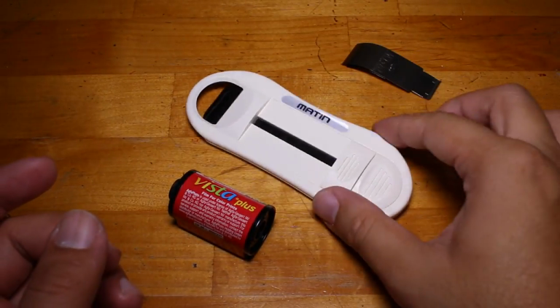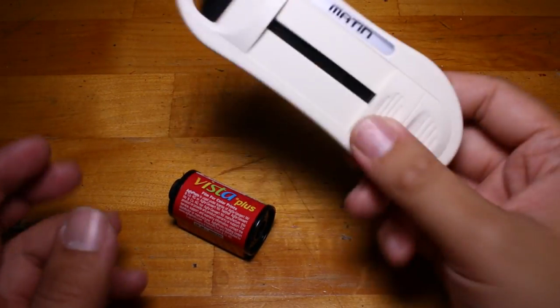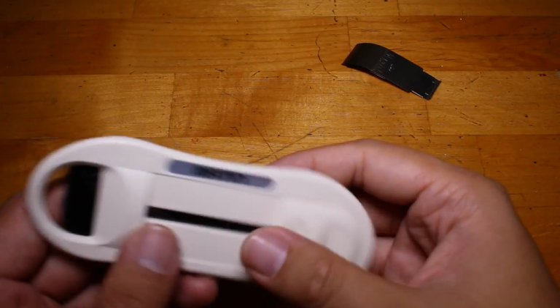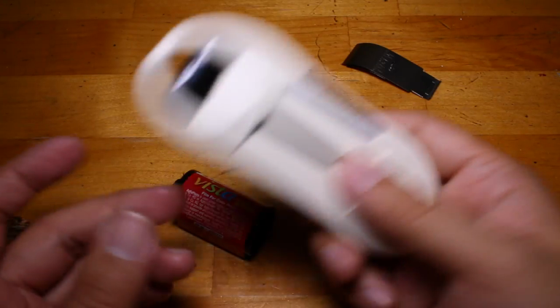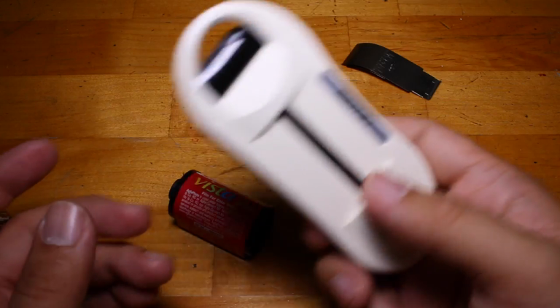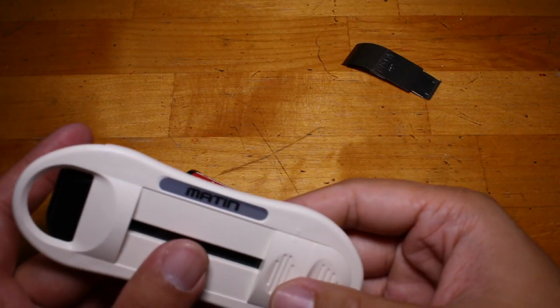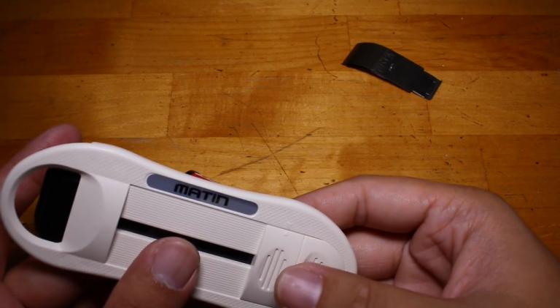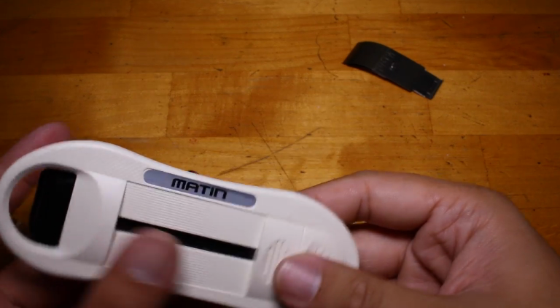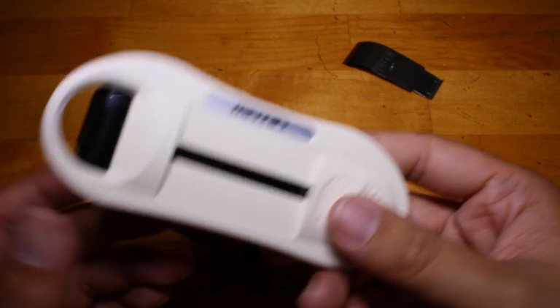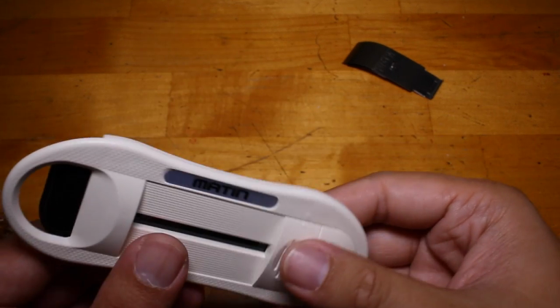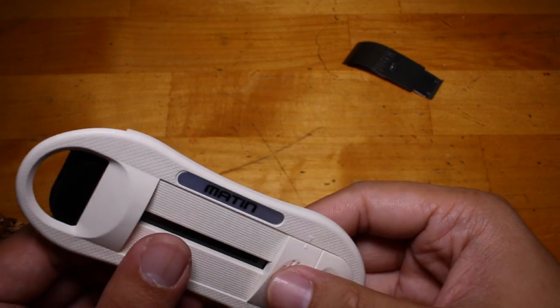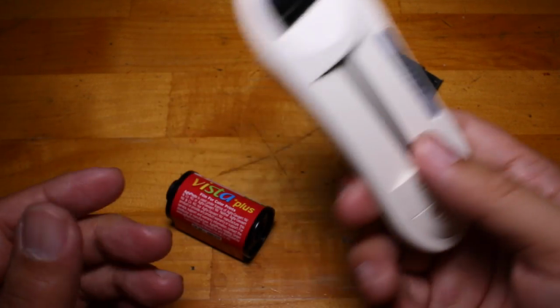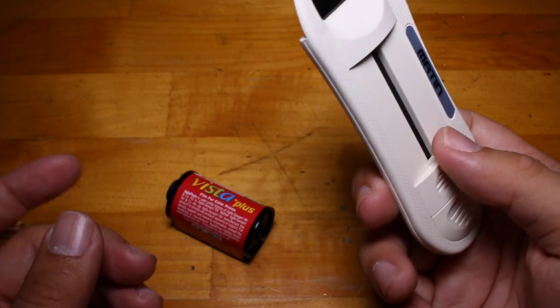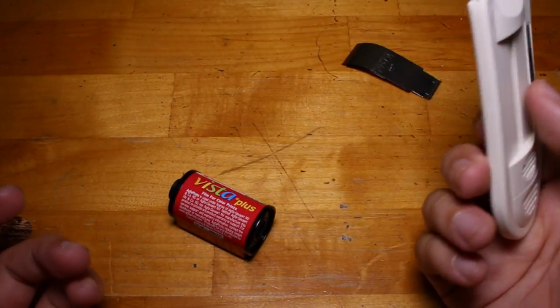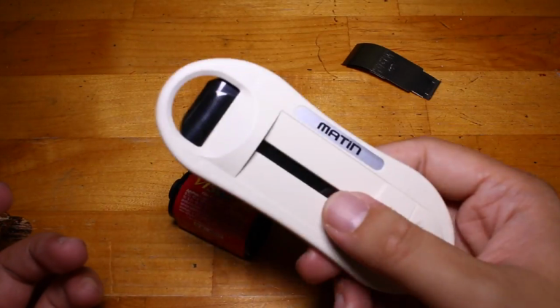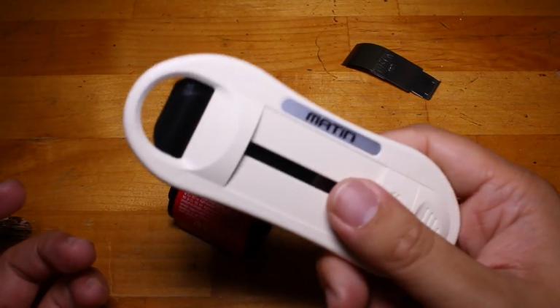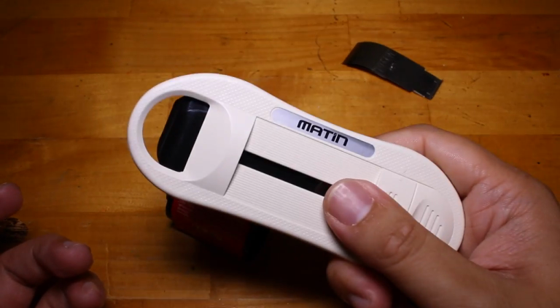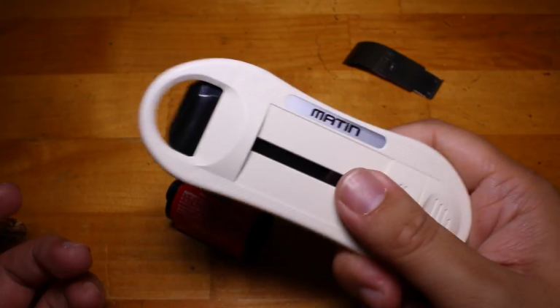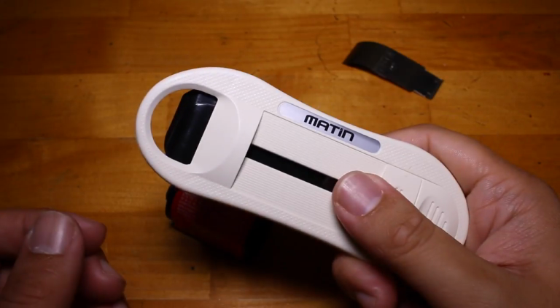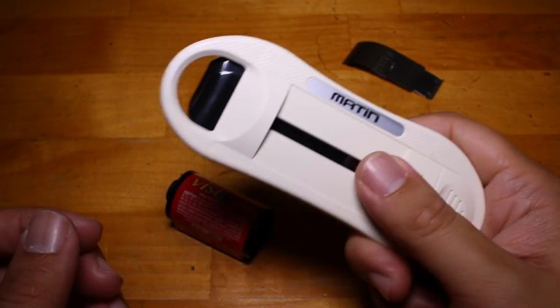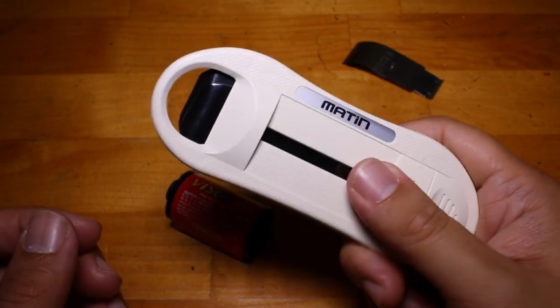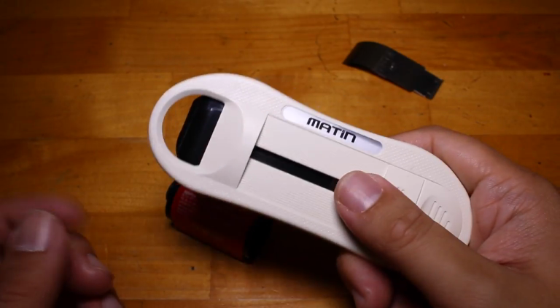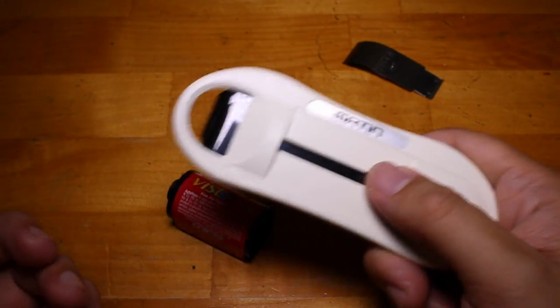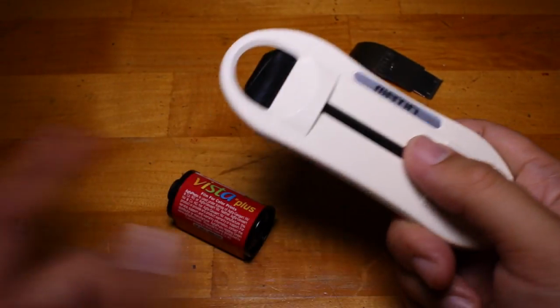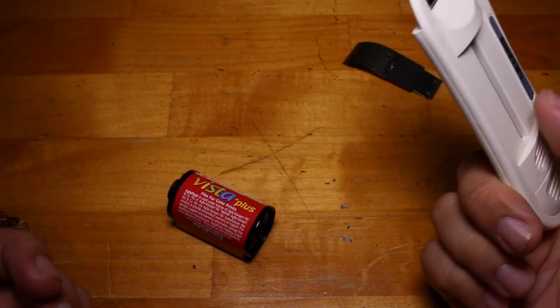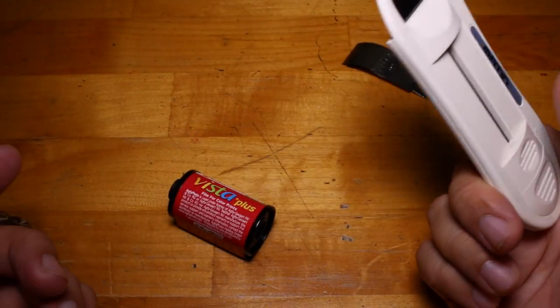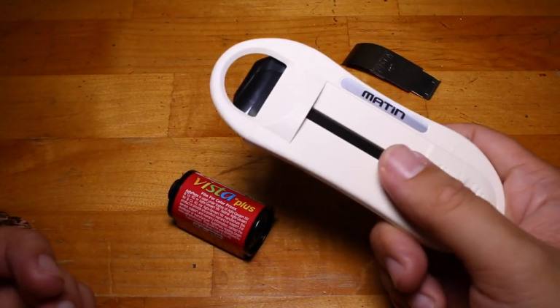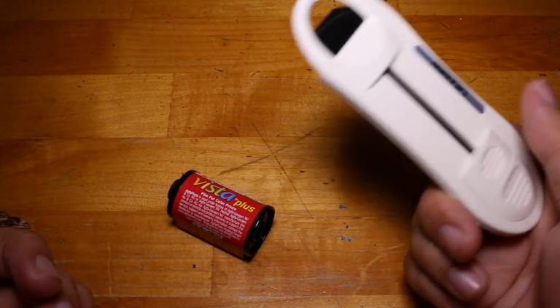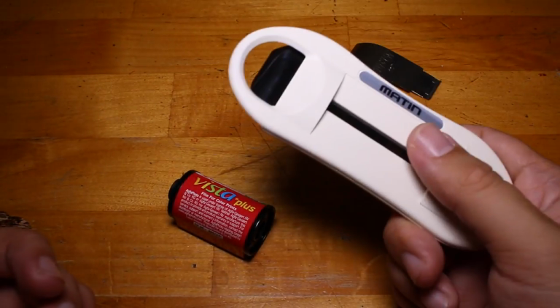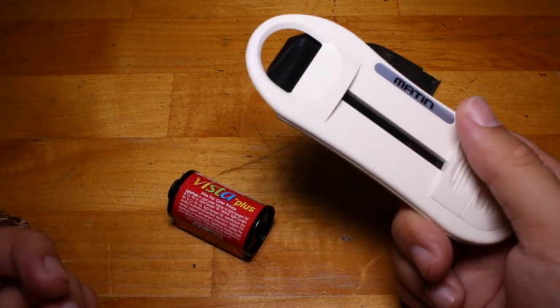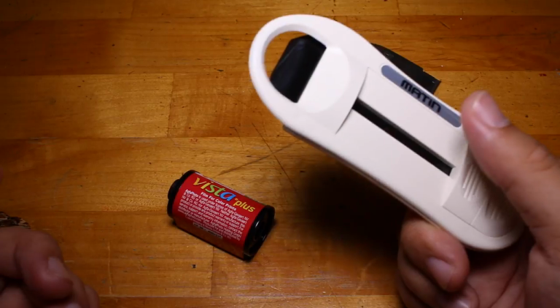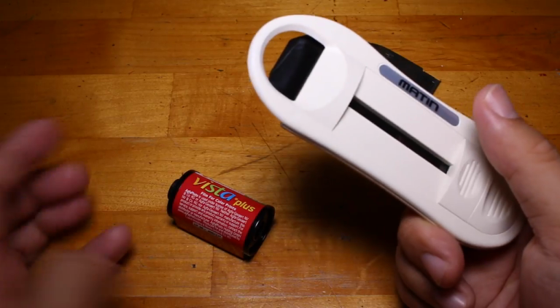This one here had pretty good reviews on Amazon, so I decided to pick it up and try it out. I have not tried using this one yet — I'm gonna try right now in front of you guys.